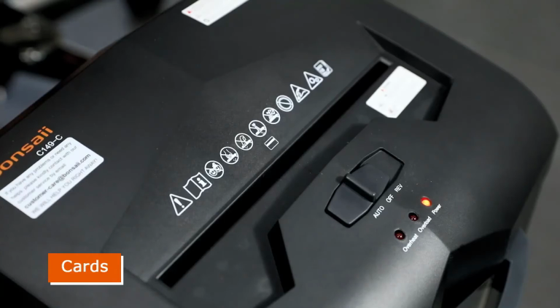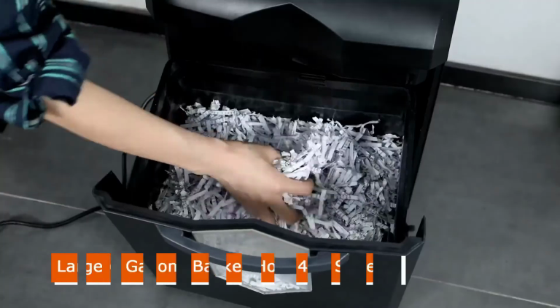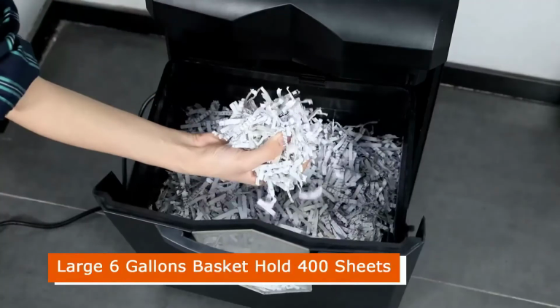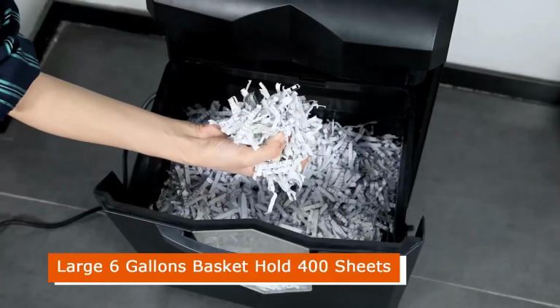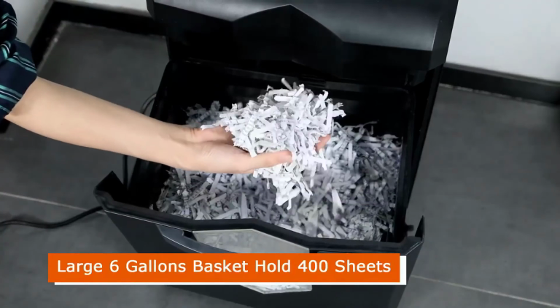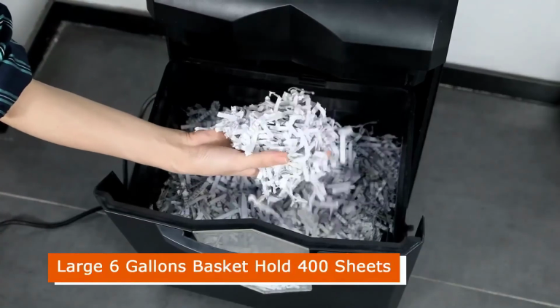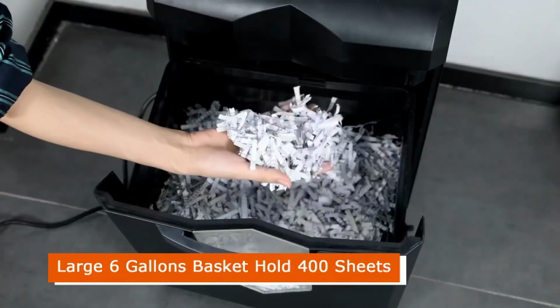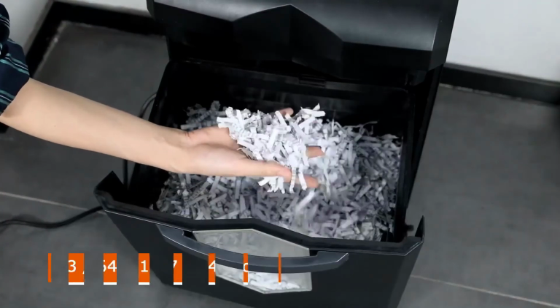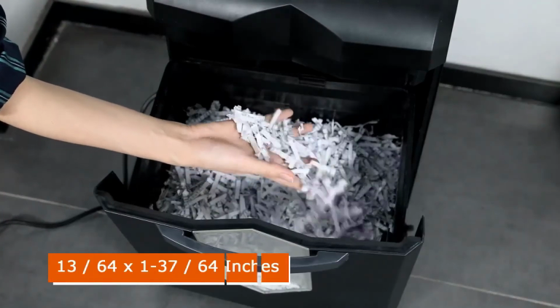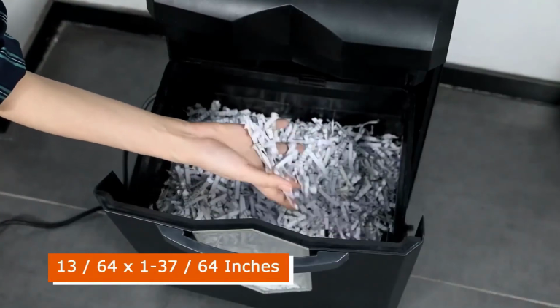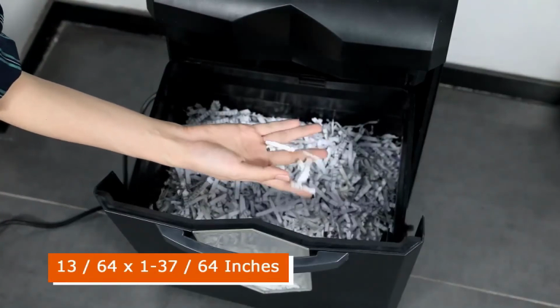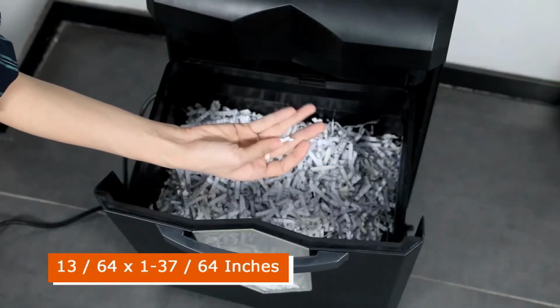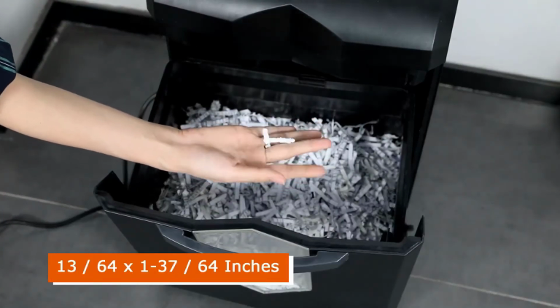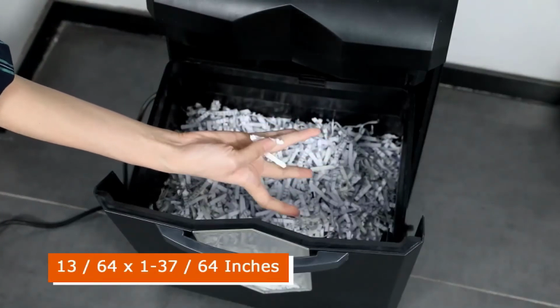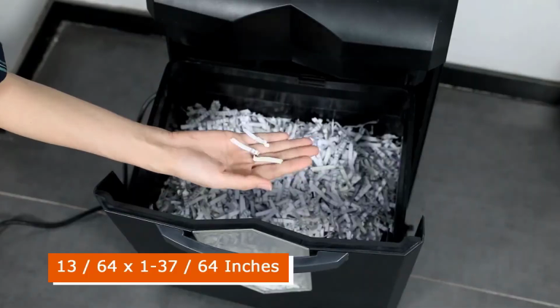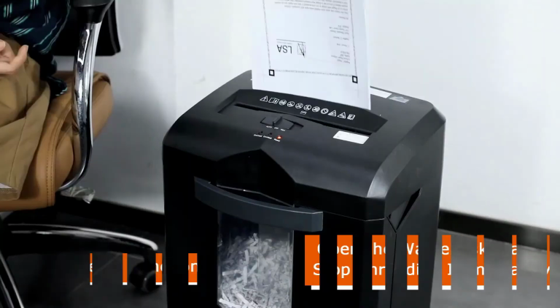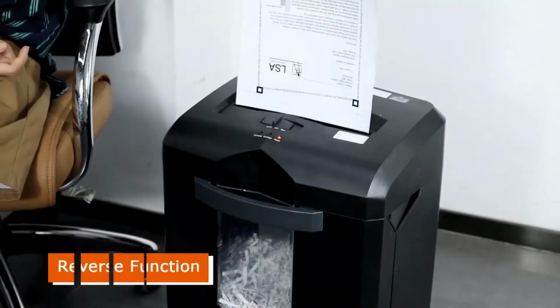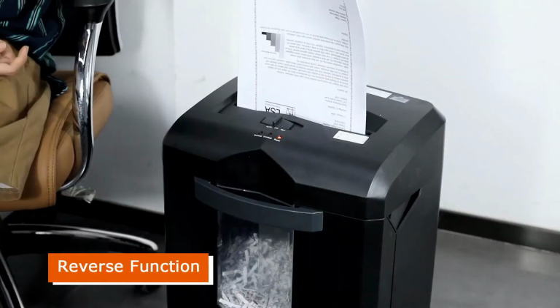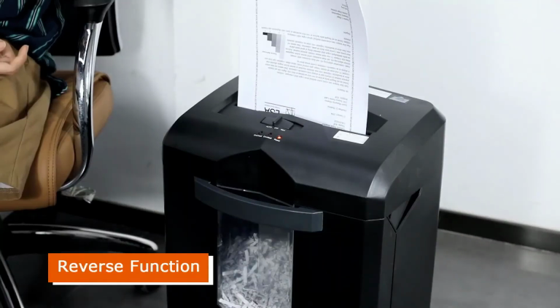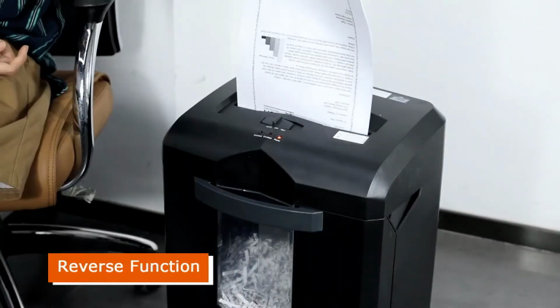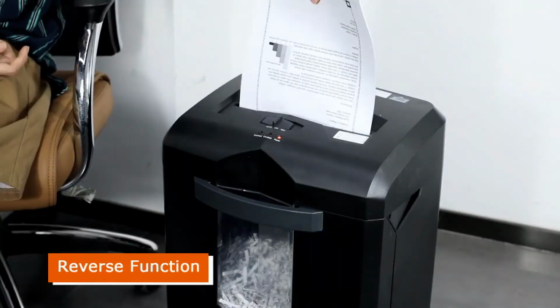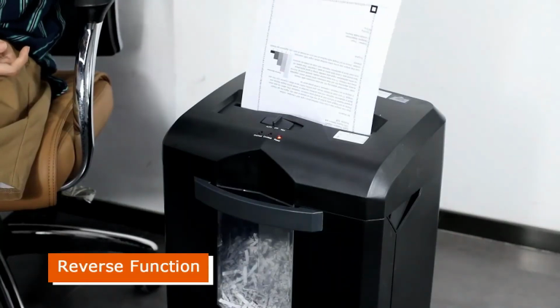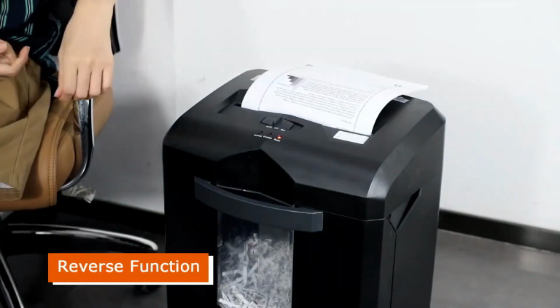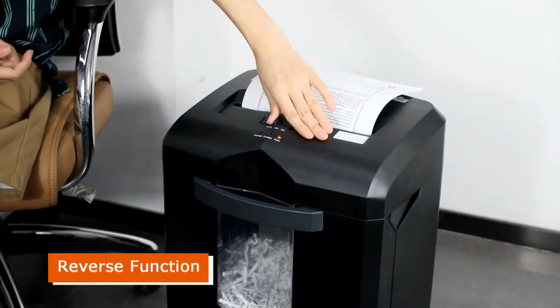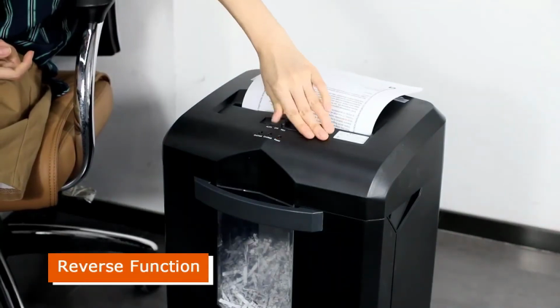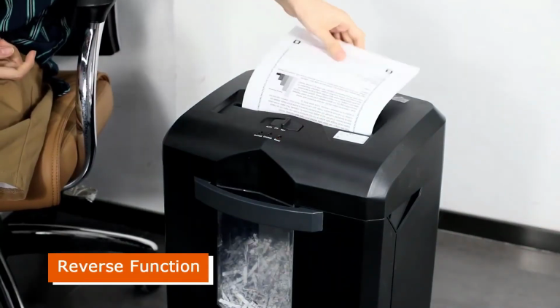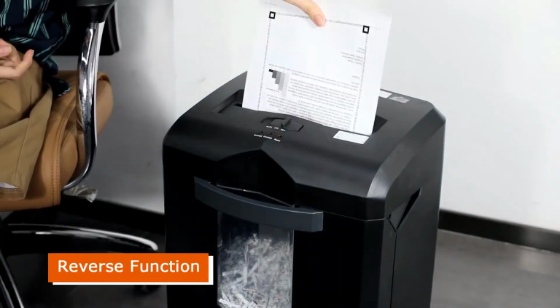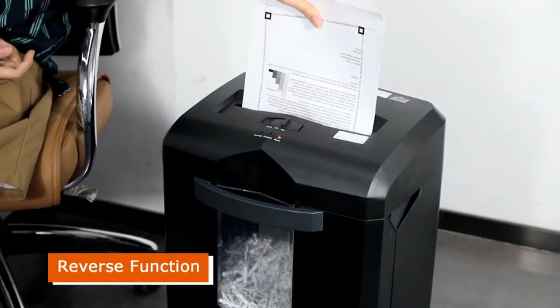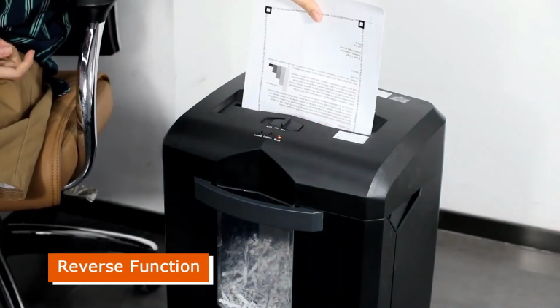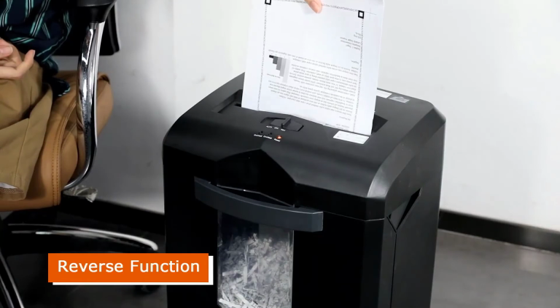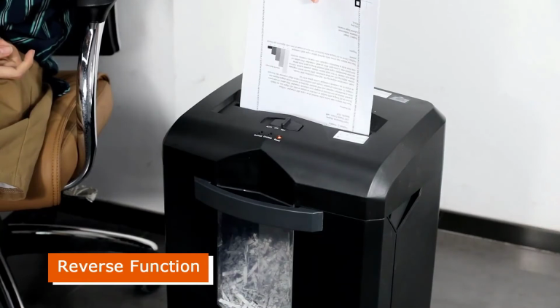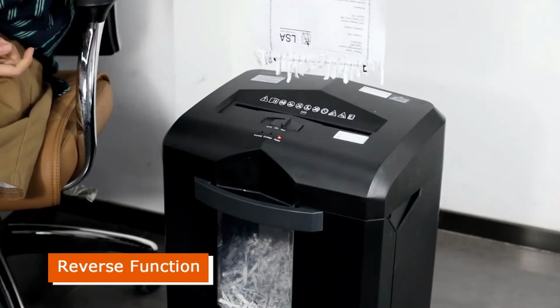Coming to its other features, it has auto-on/off and reverse jam protection features as well. Overloading and overheating protection is also provided with this shredder, making it a perfect choice for anyone.